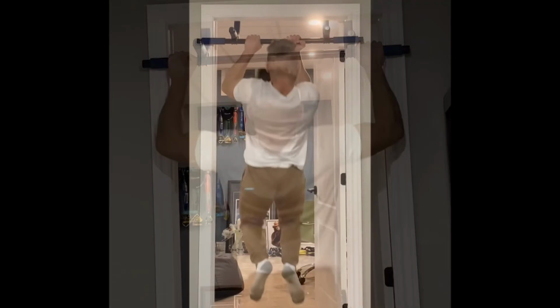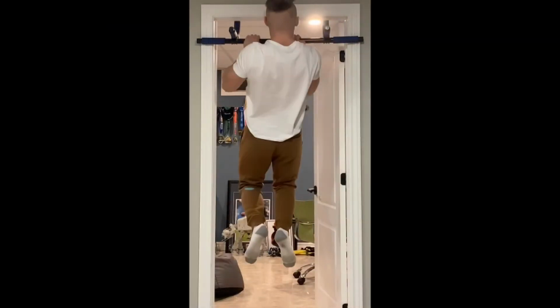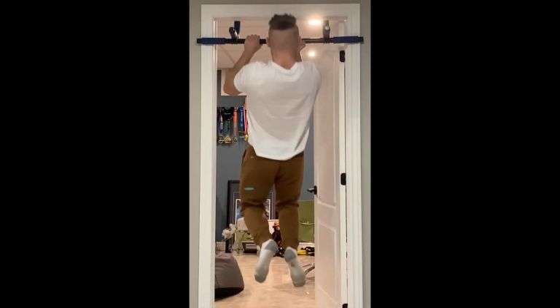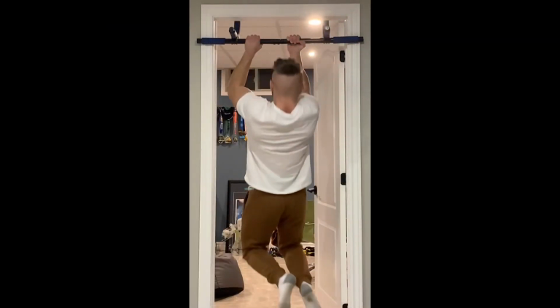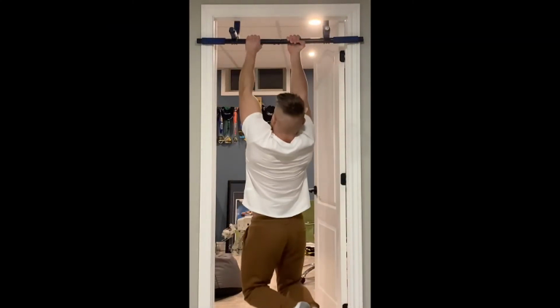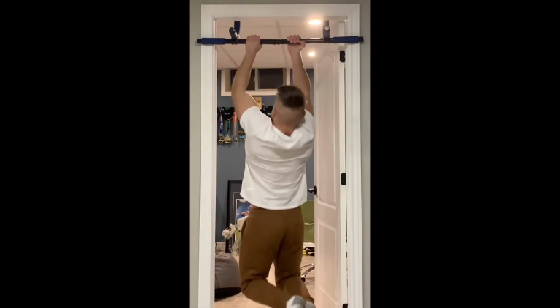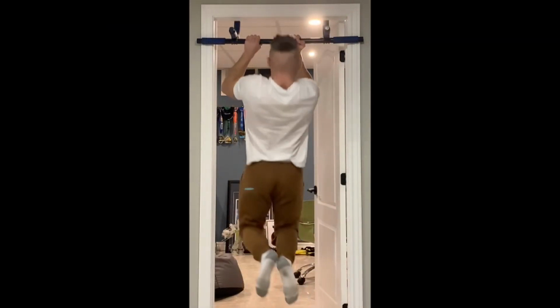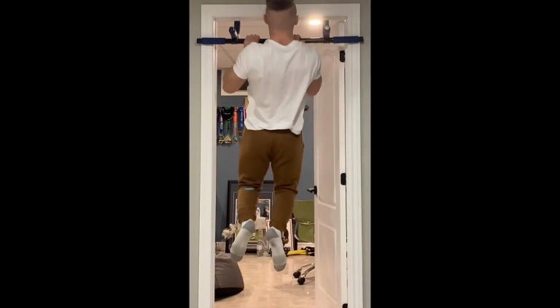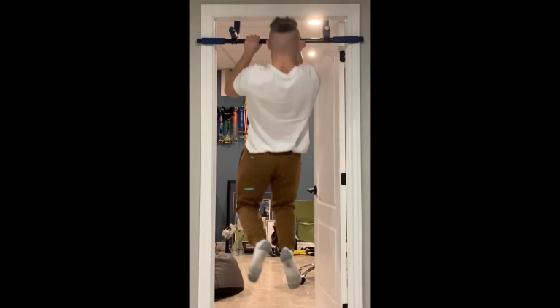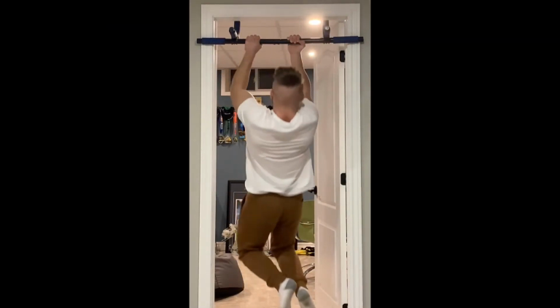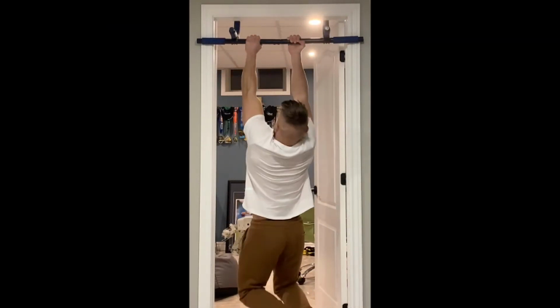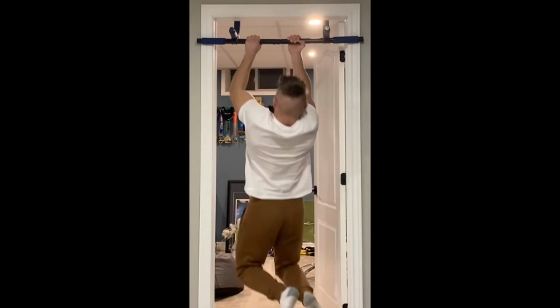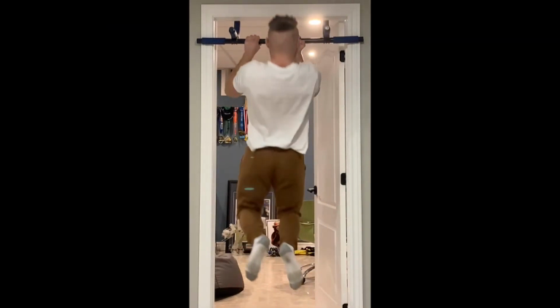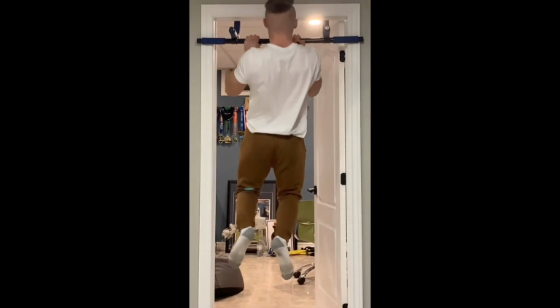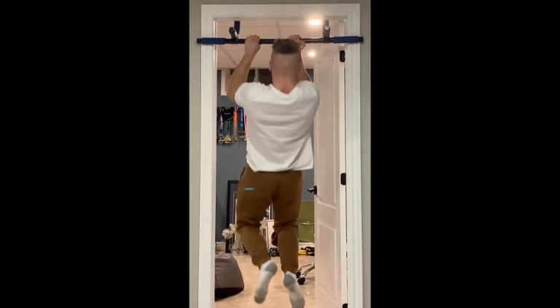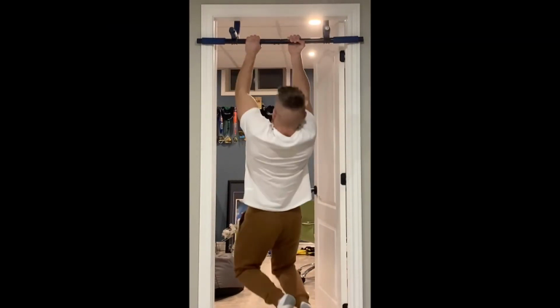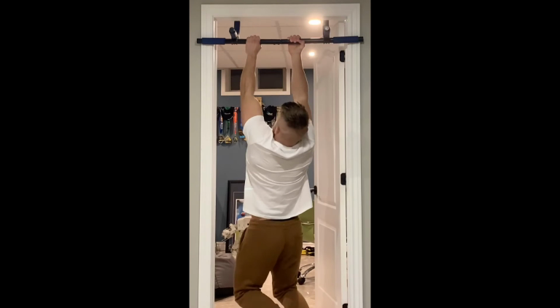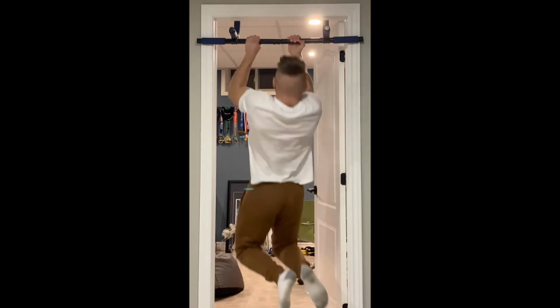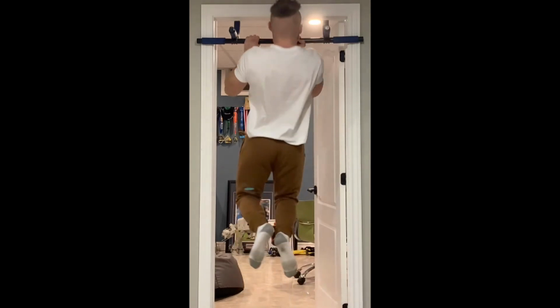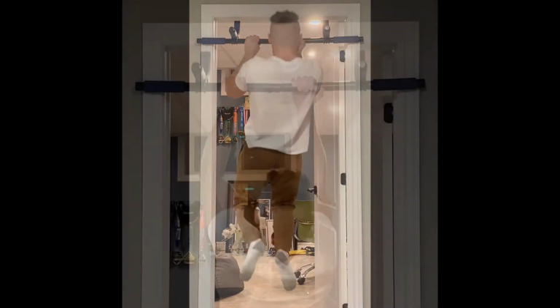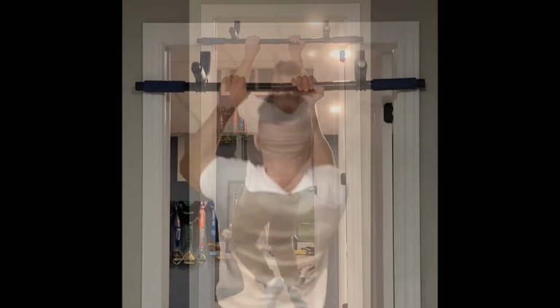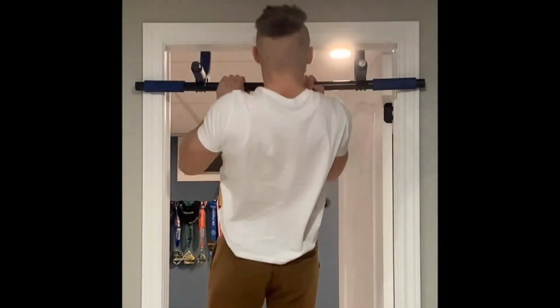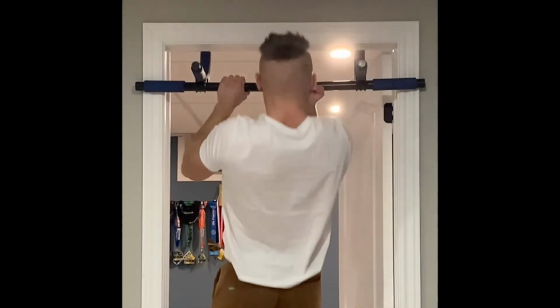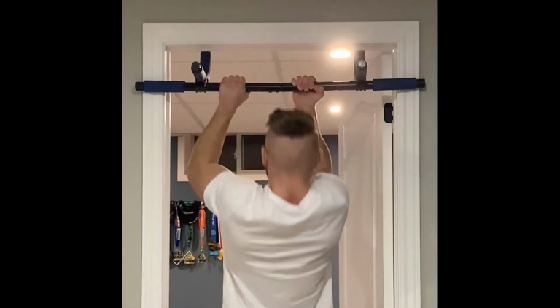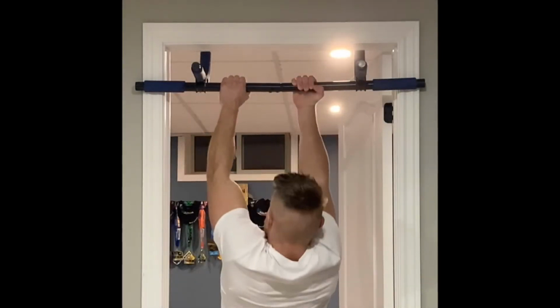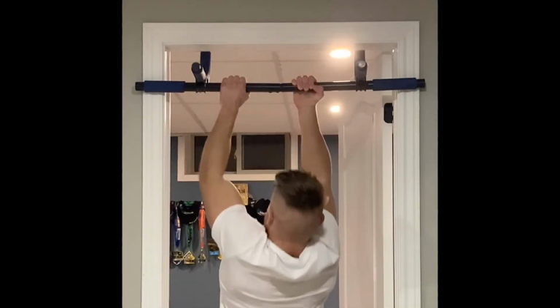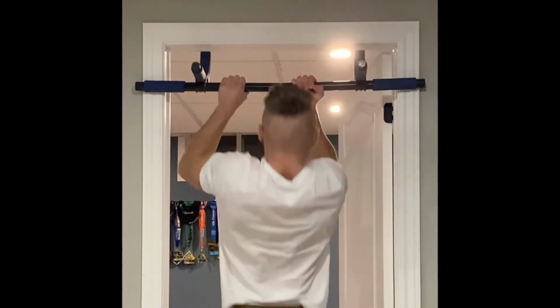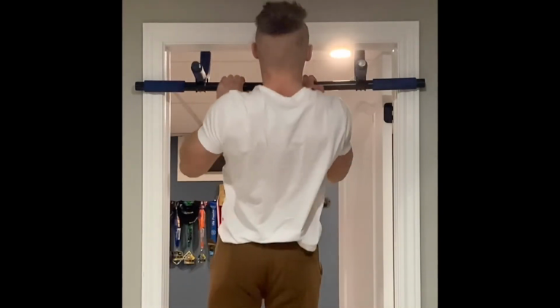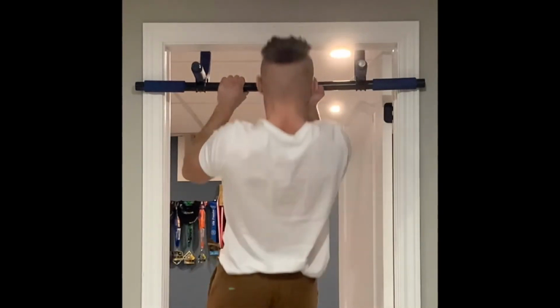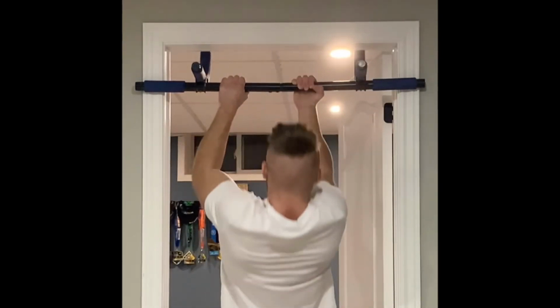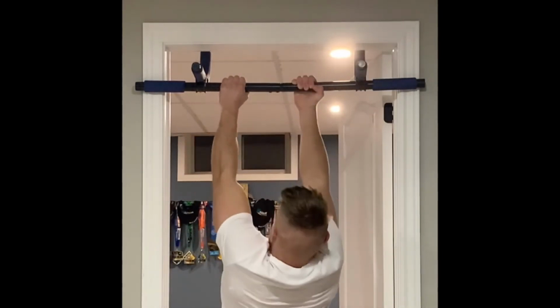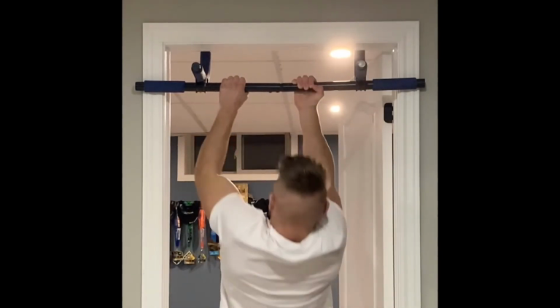The next exercise is going to be more unilateral. You're going to want to overload the supinated hand as much as possible, using the least amount of assistance from the prone hand.